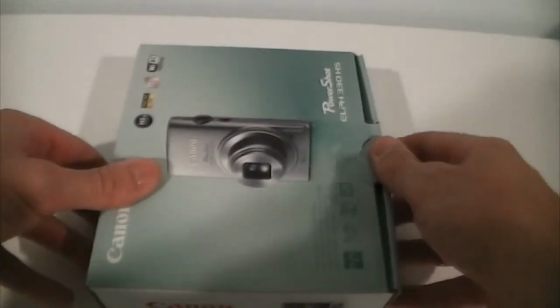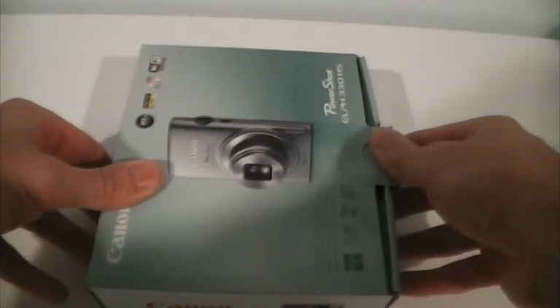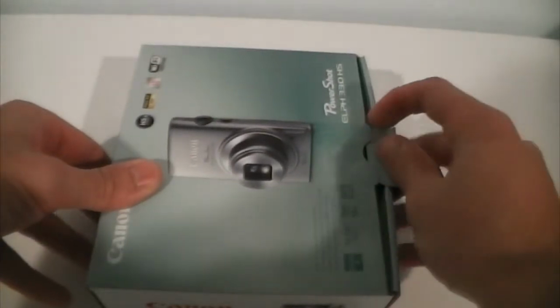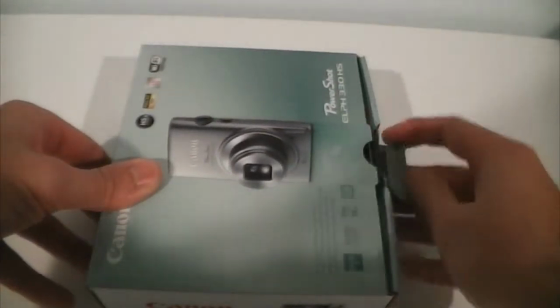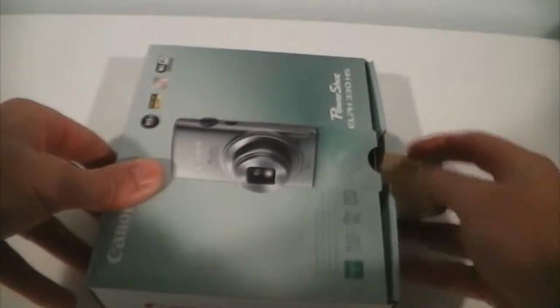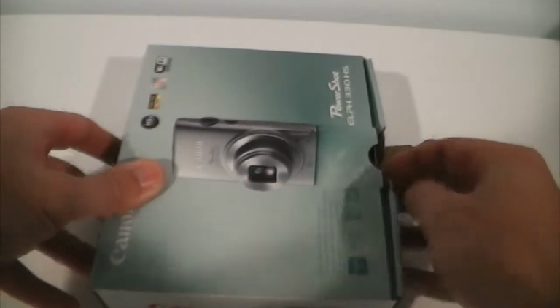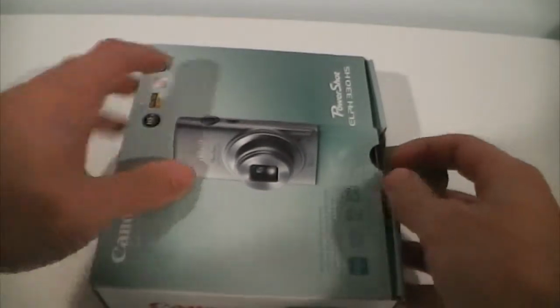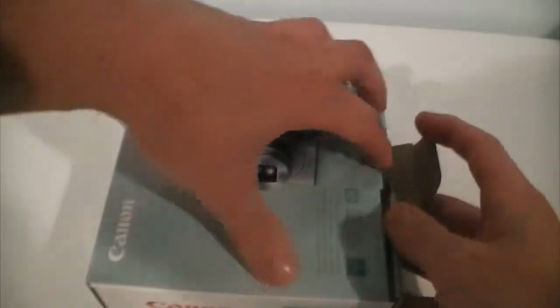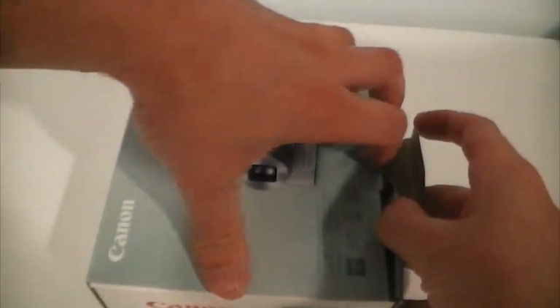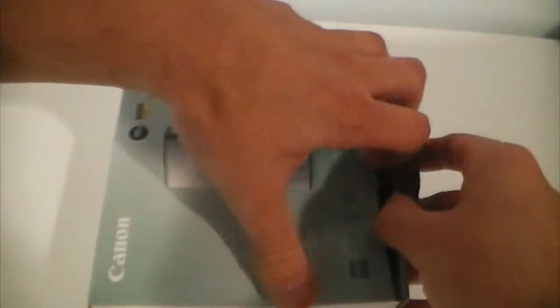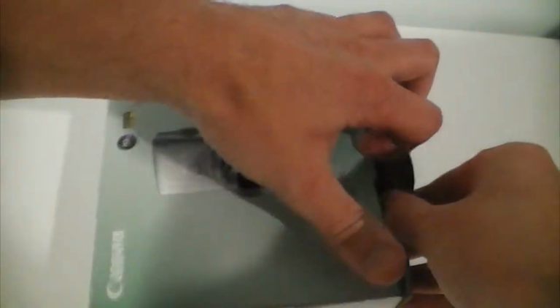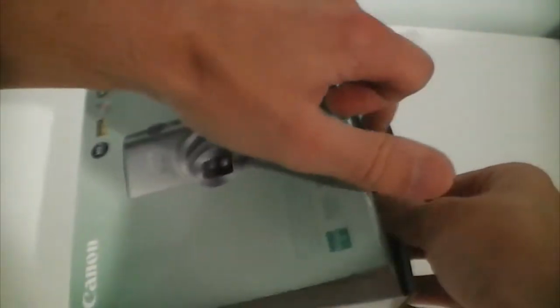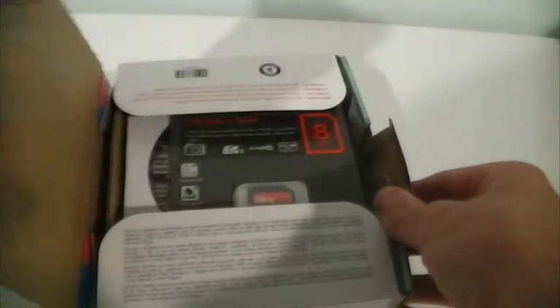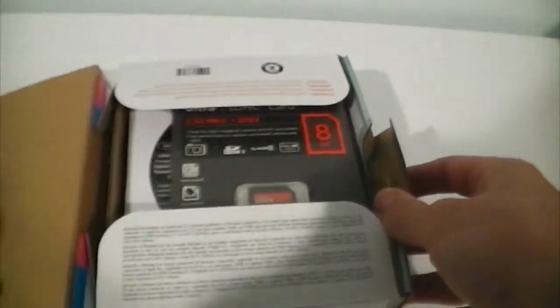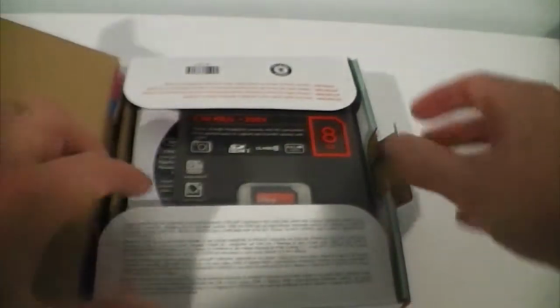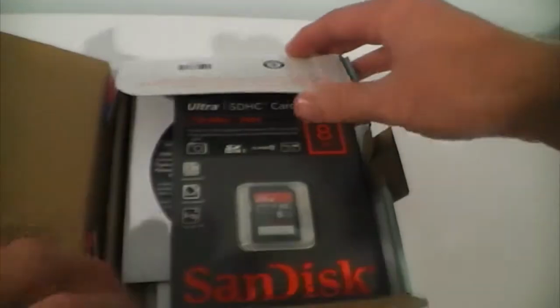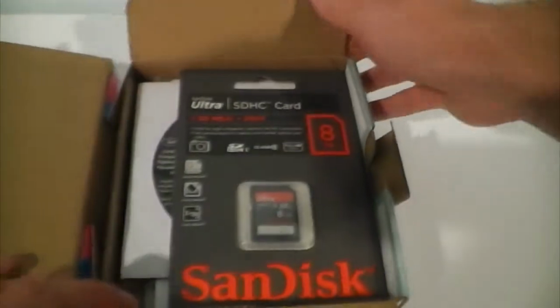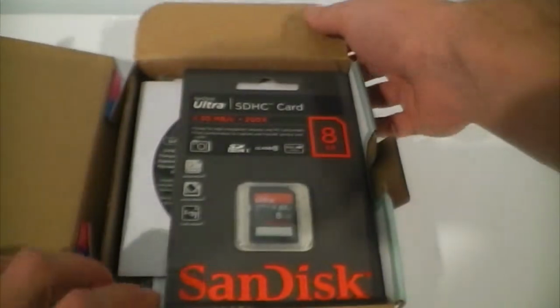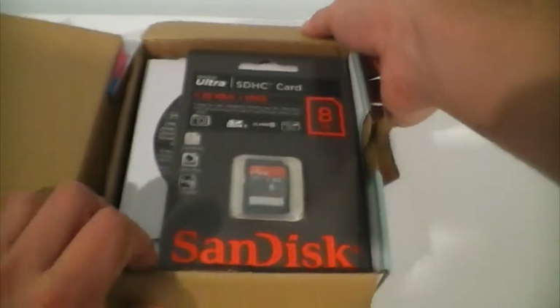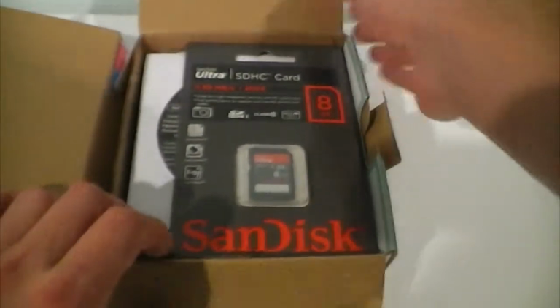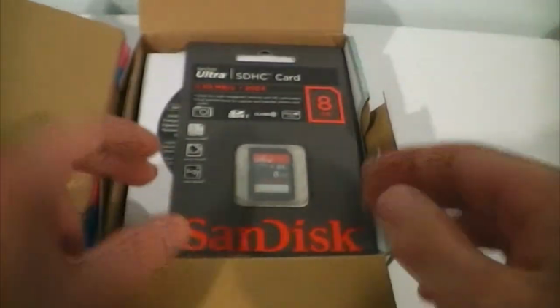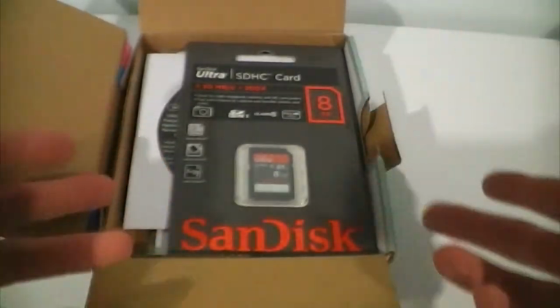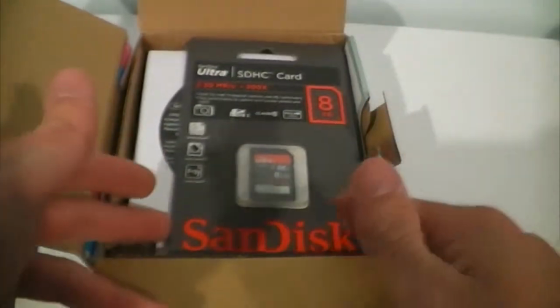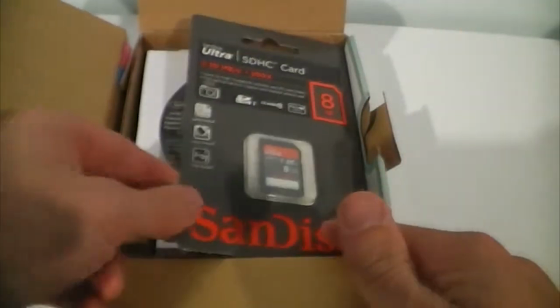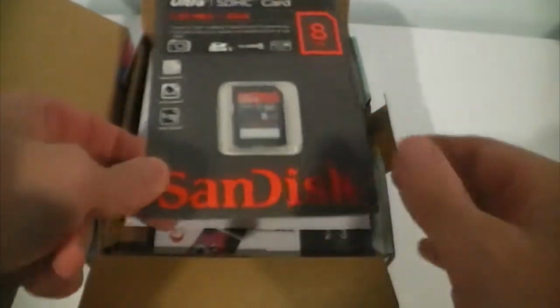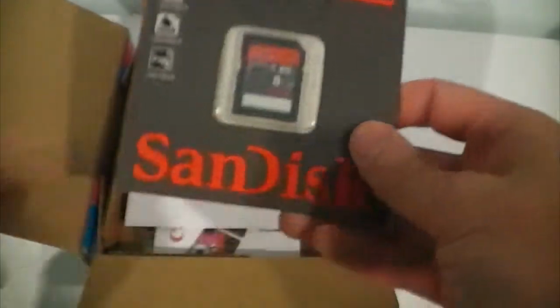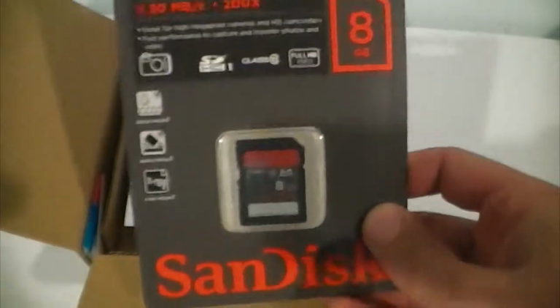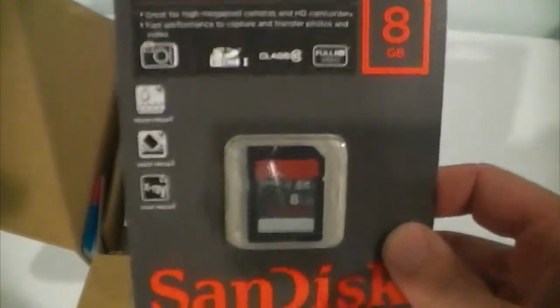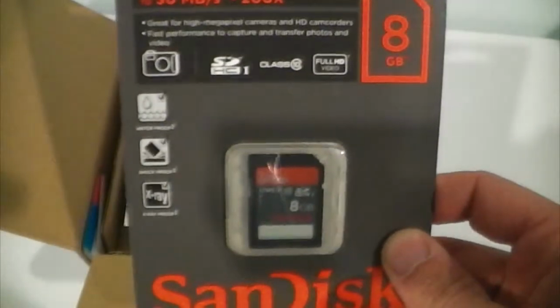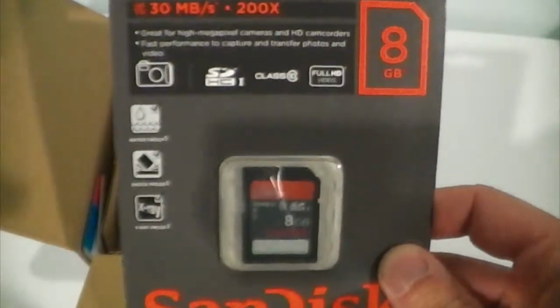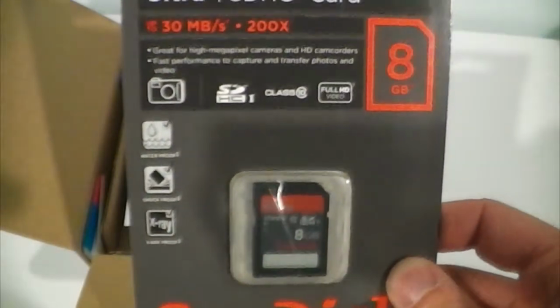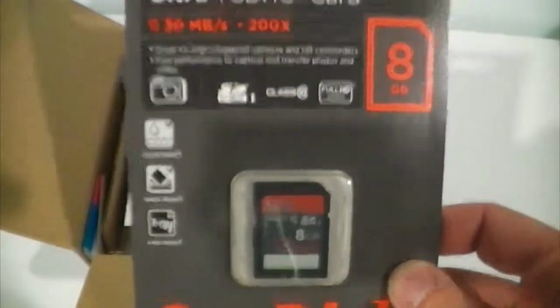I will have a whole review coming up of this camera as well. Let's go ahead and unbox this. Now, I ordered this through Costco, so with the Costco benefit, if you're a Costco member, it comes with a nice 8GB SD card.